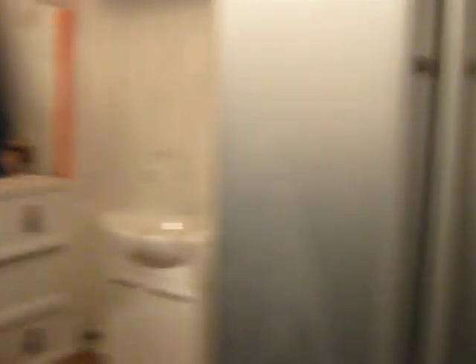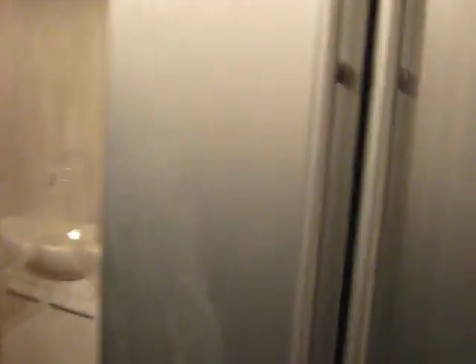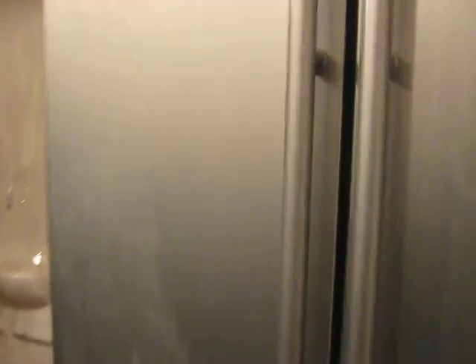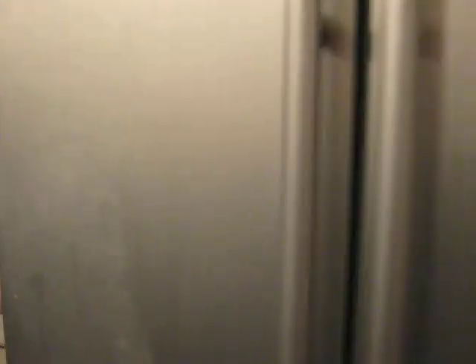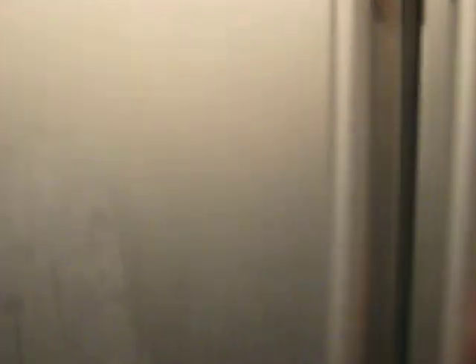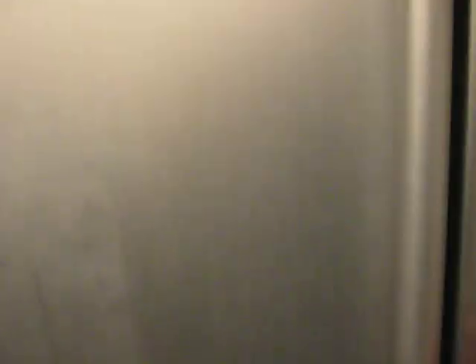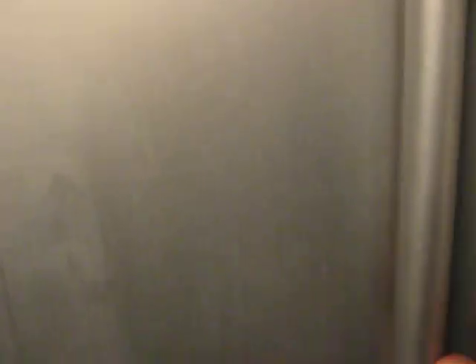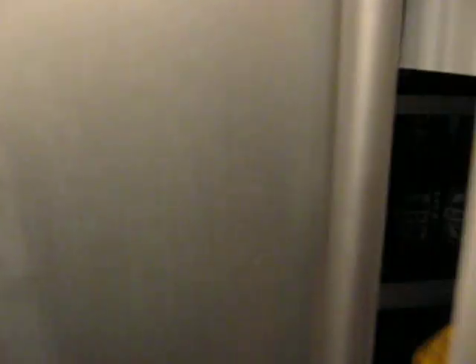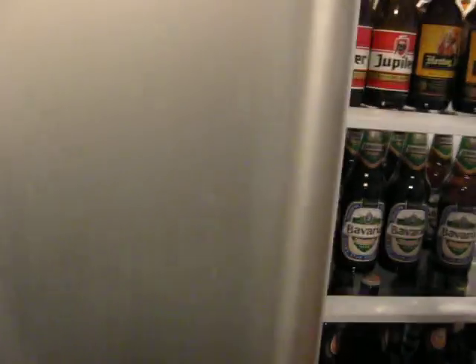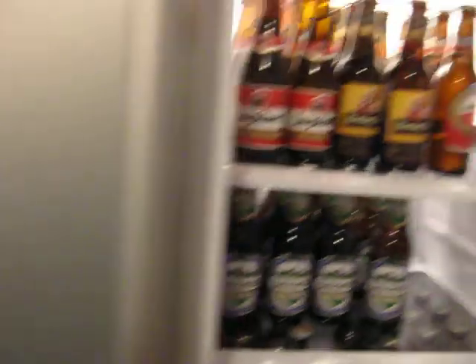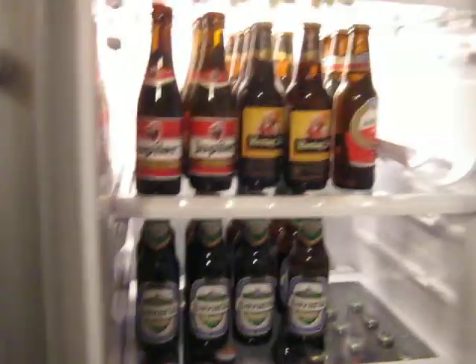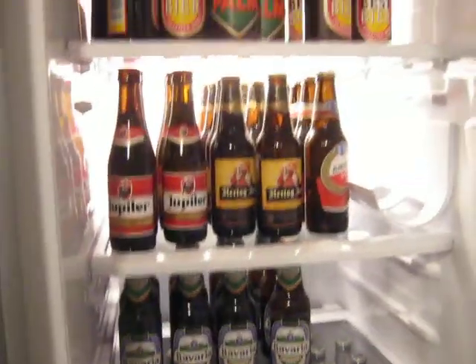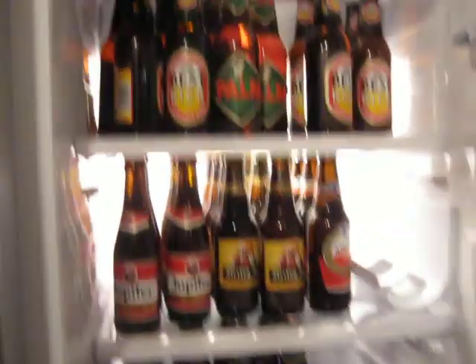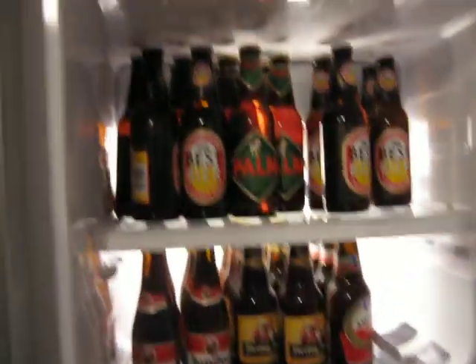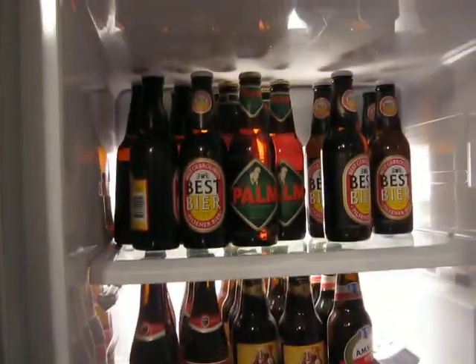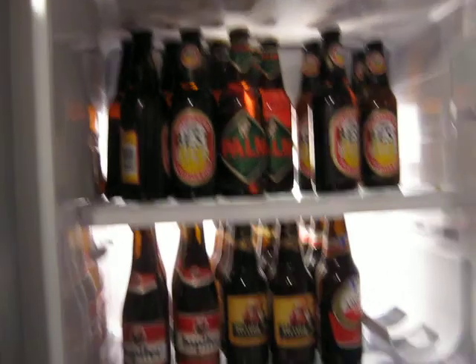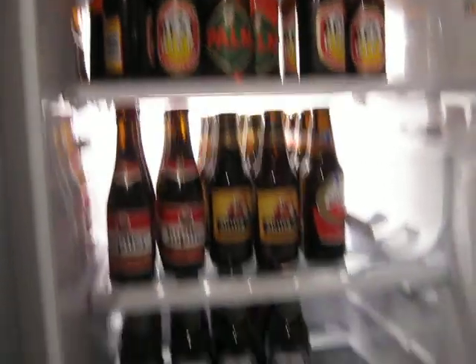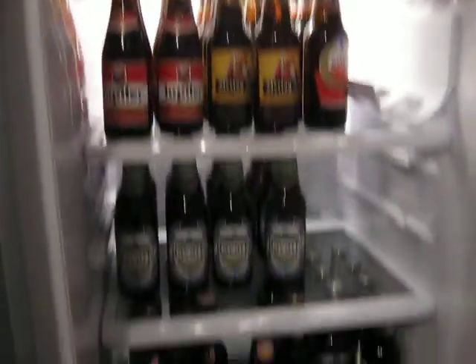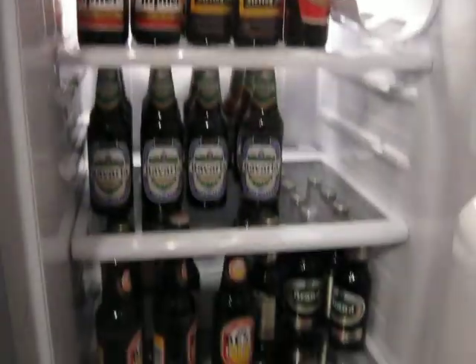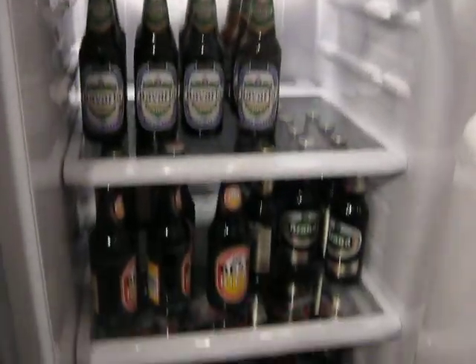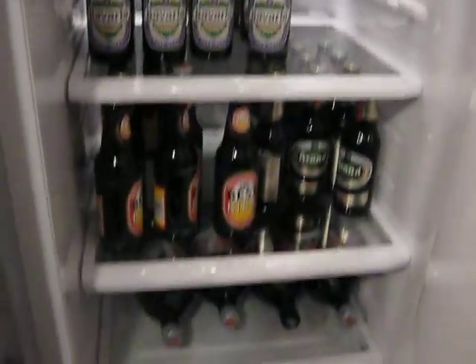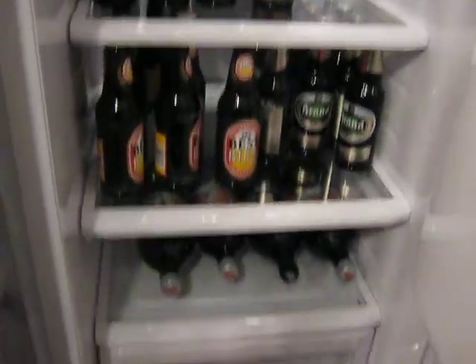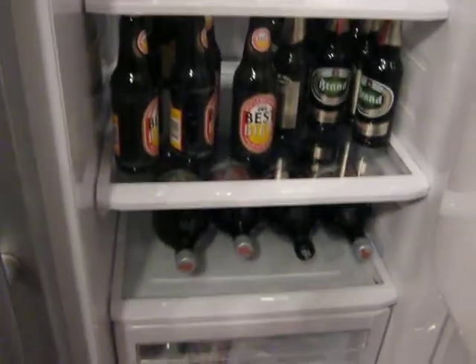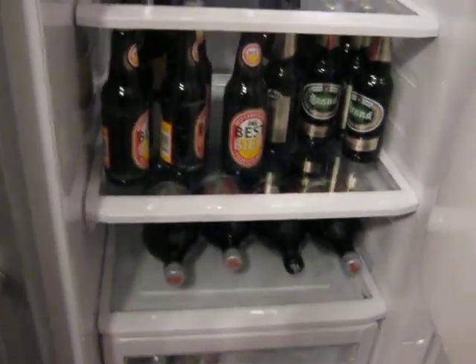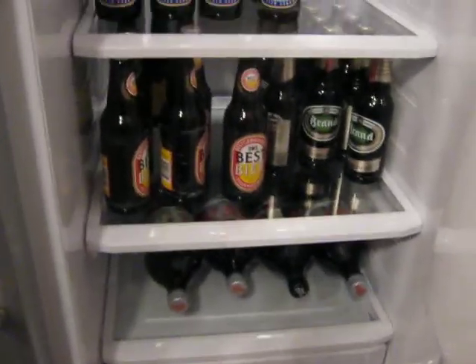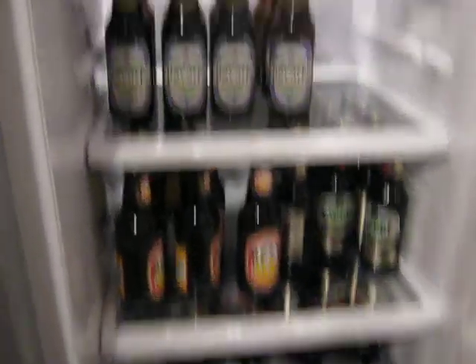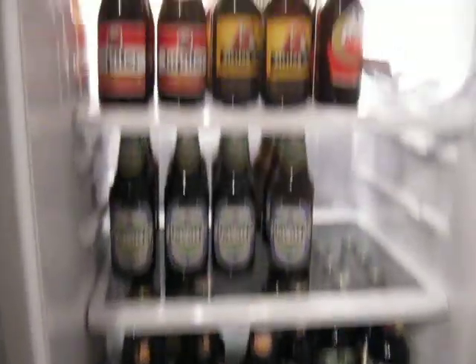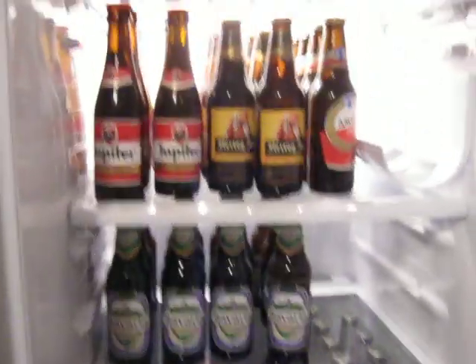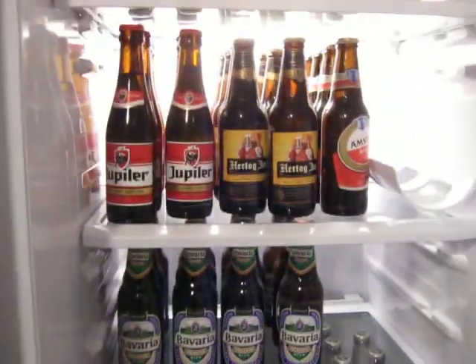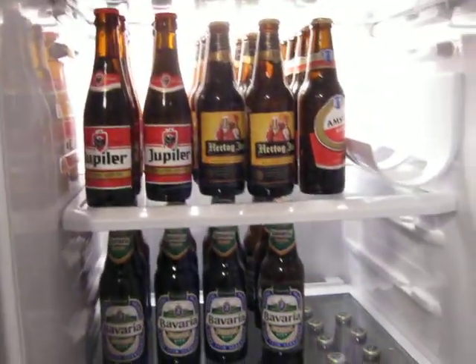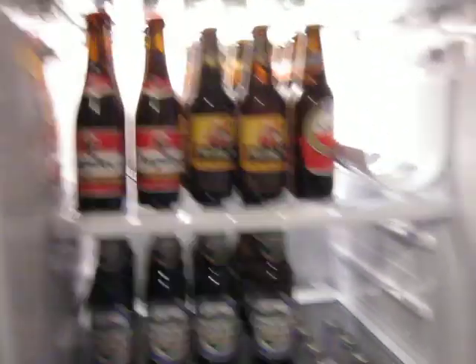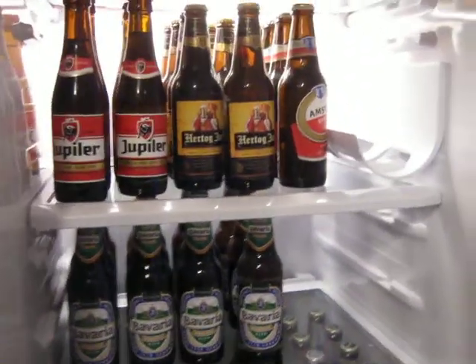The fridge, of course, has plenty of leftover accoutrements, which I will enjoy in my last two weeks here. There will be zero left in the fridge when I leave.